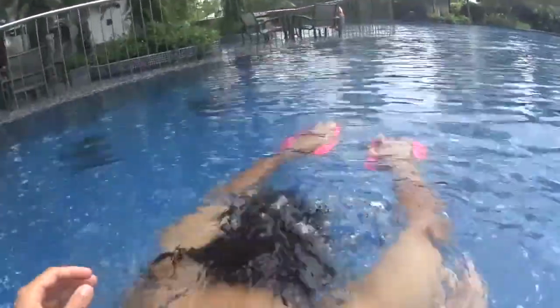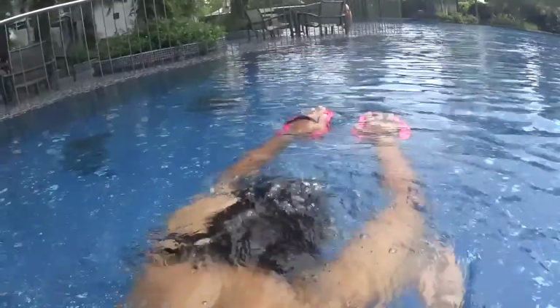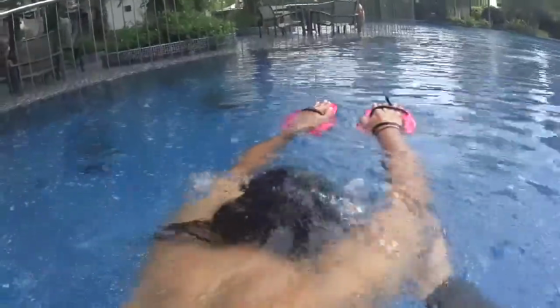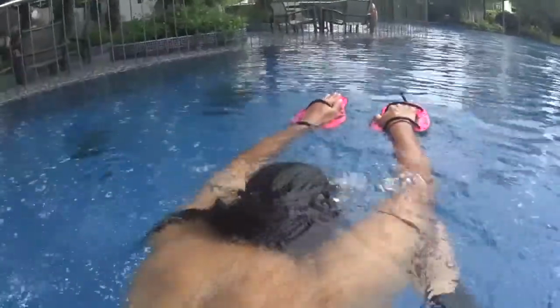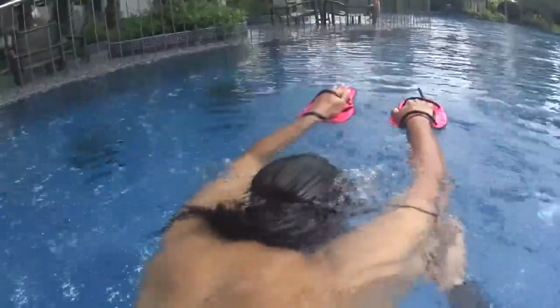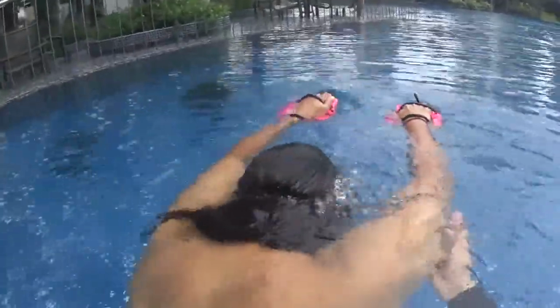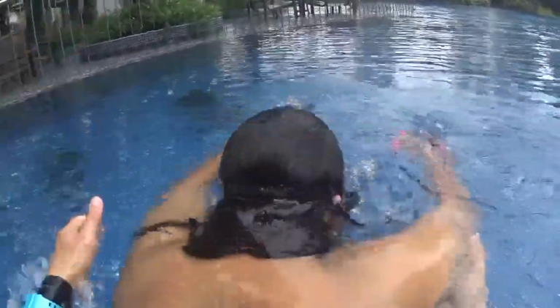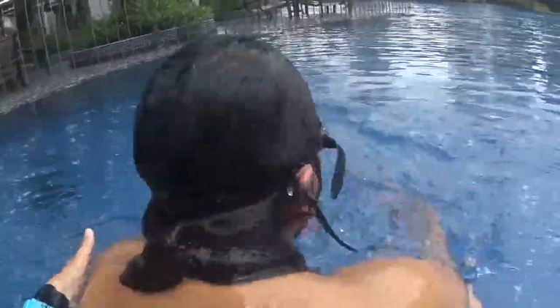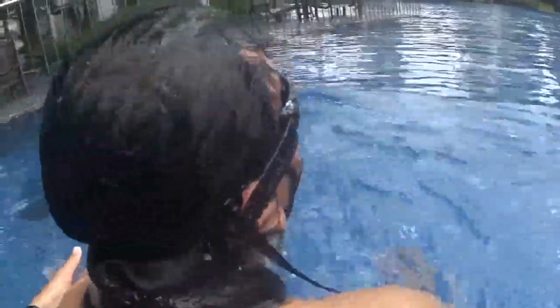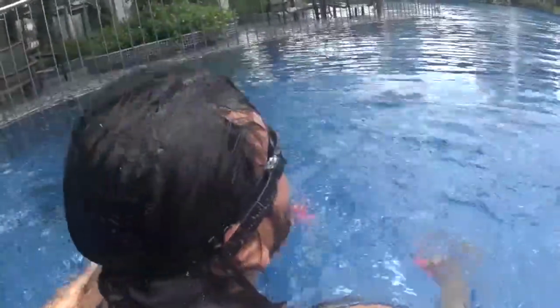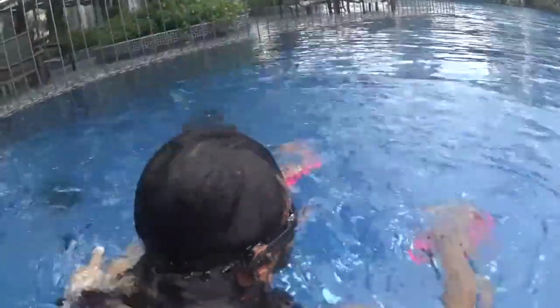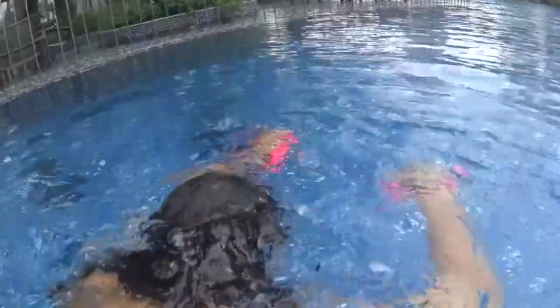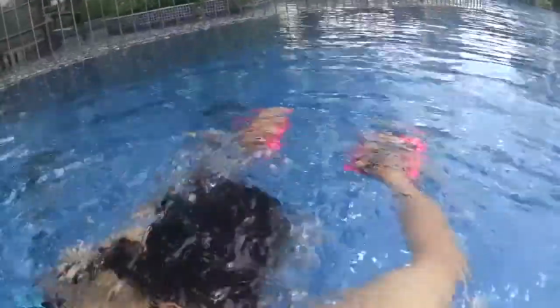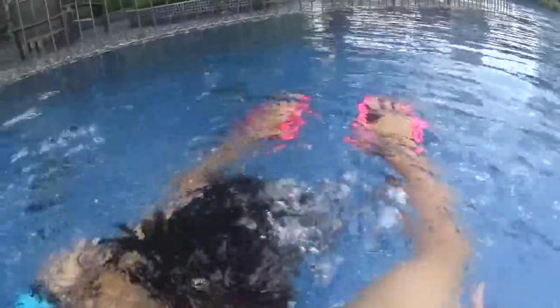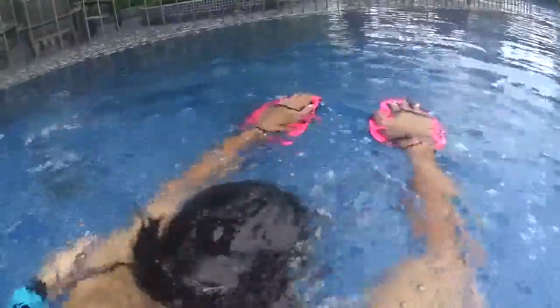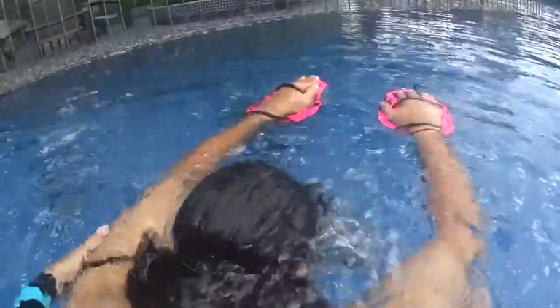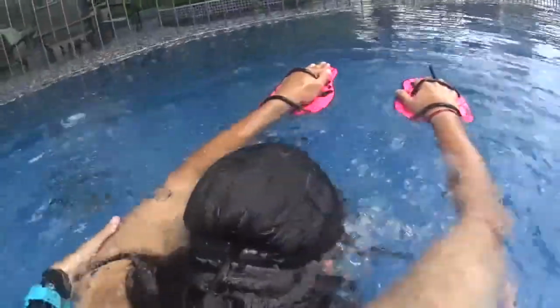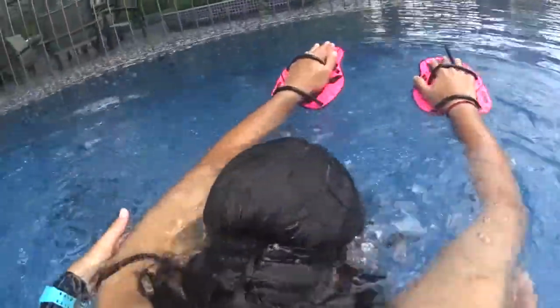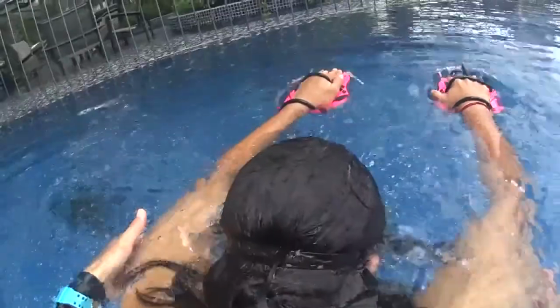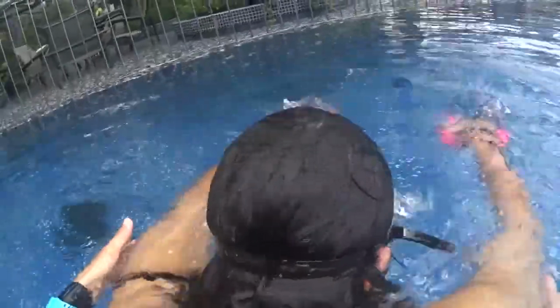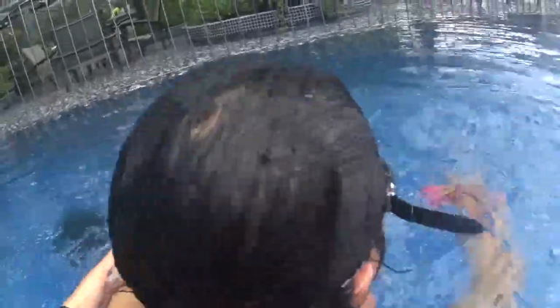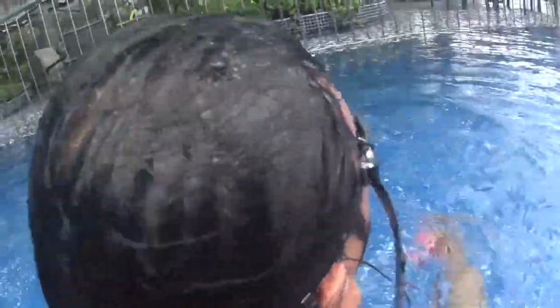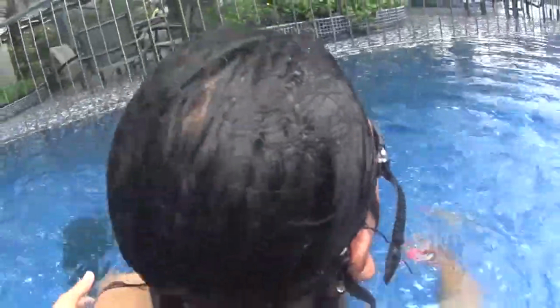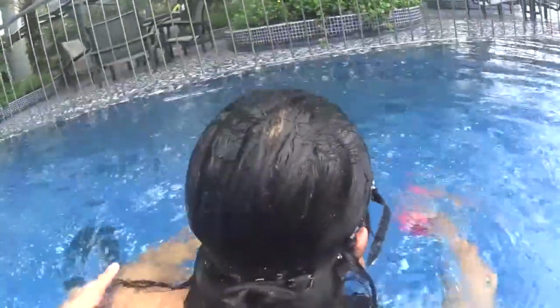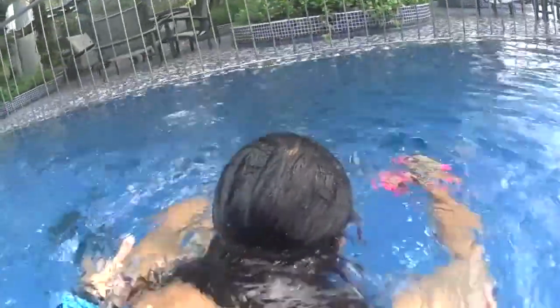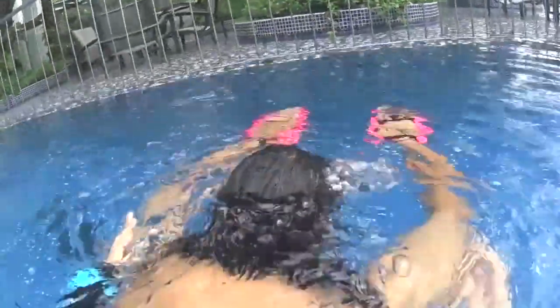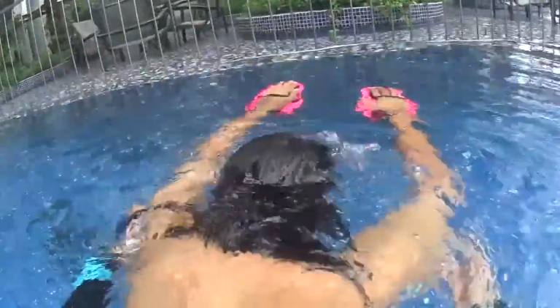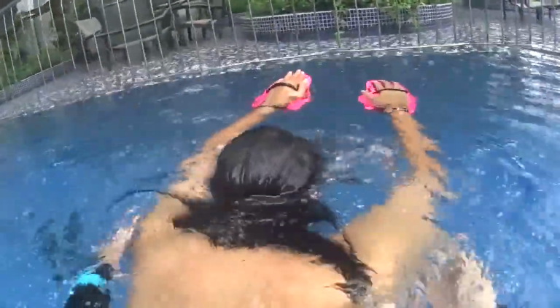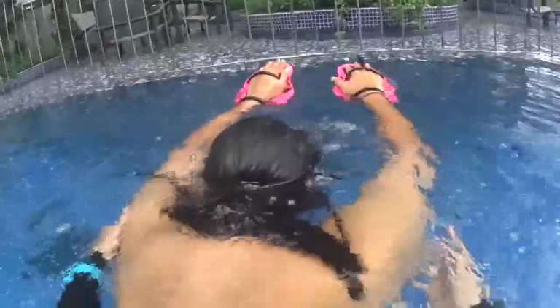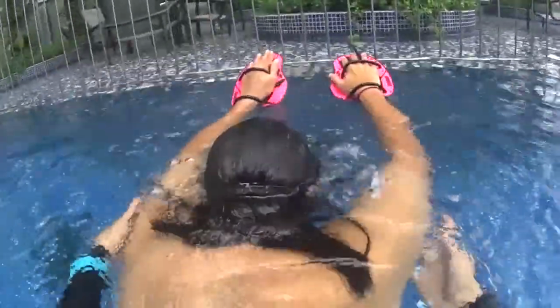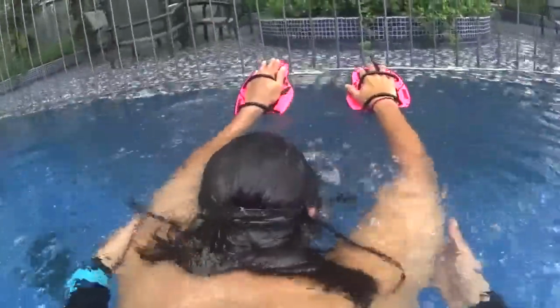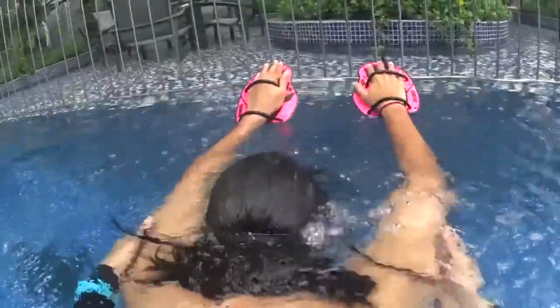One, two, three, pull down and down. One, two, three, pull down. One, two, three, pull down.